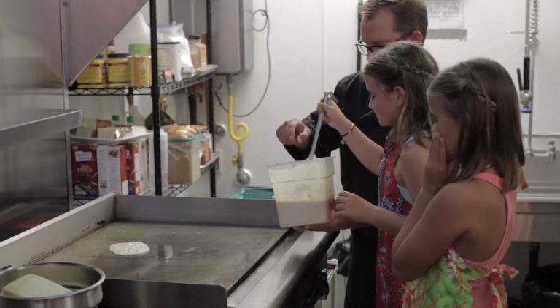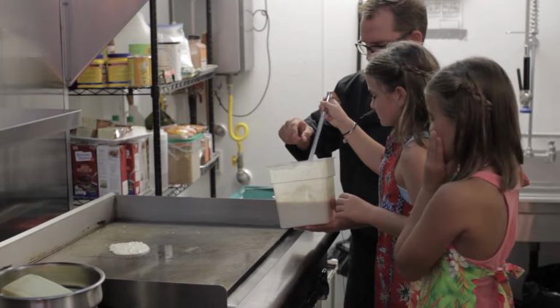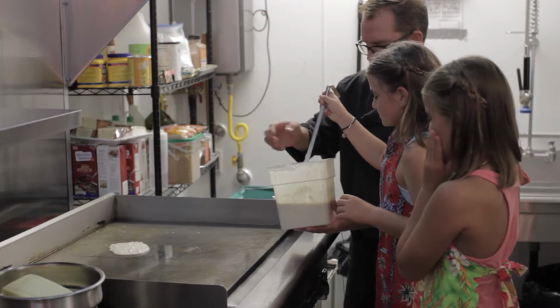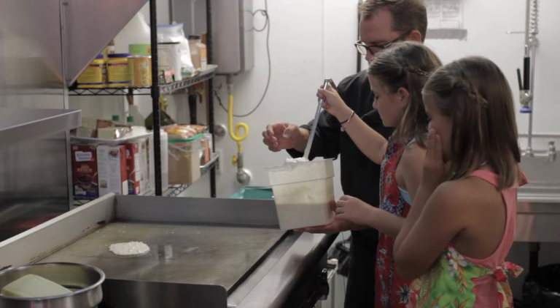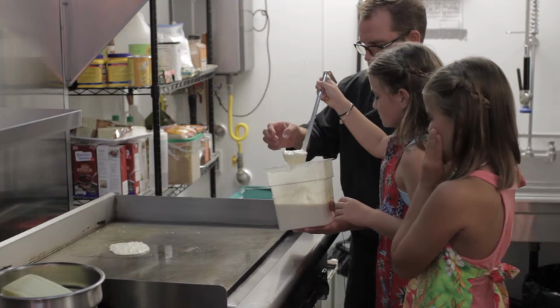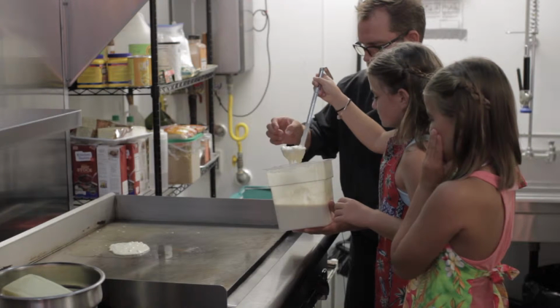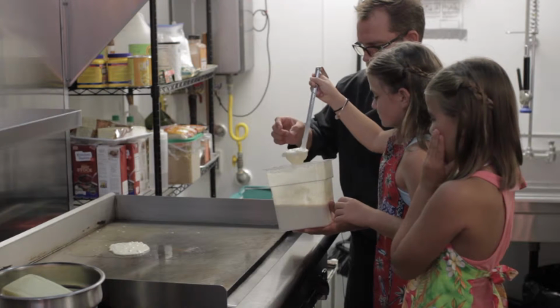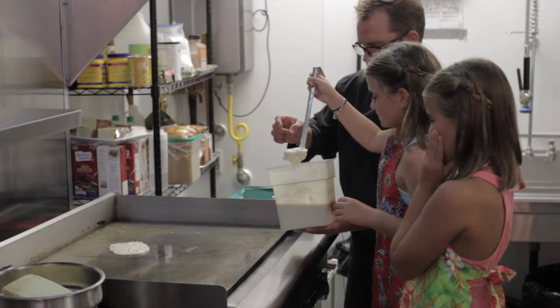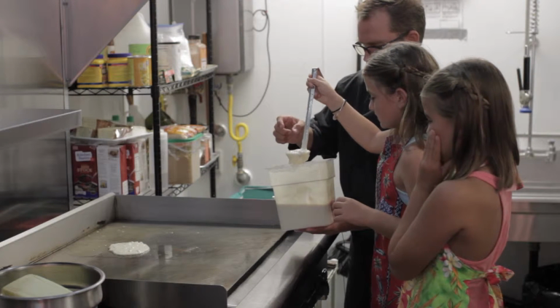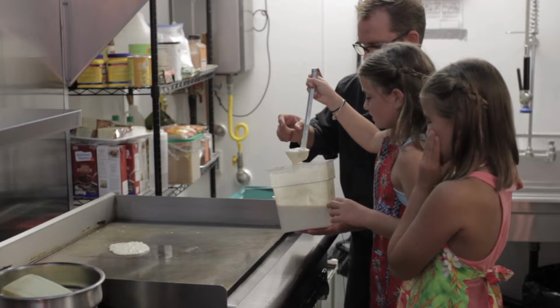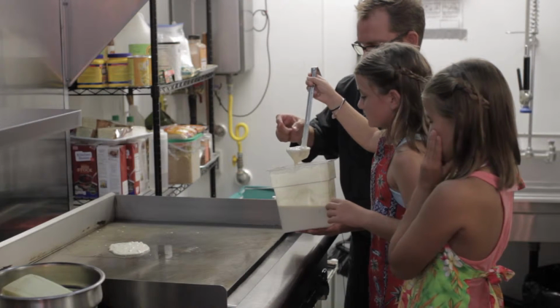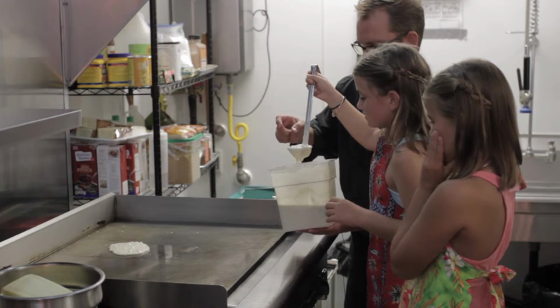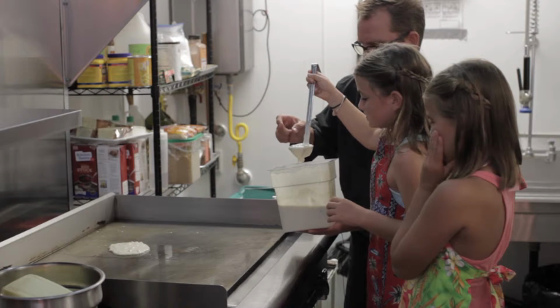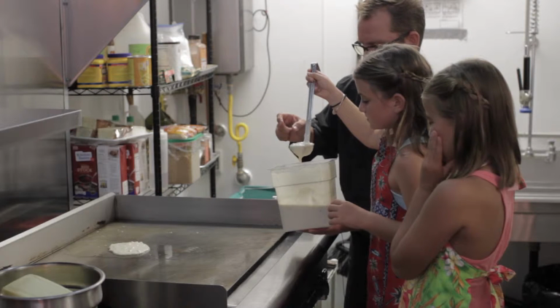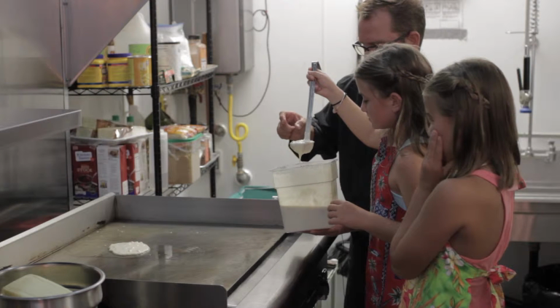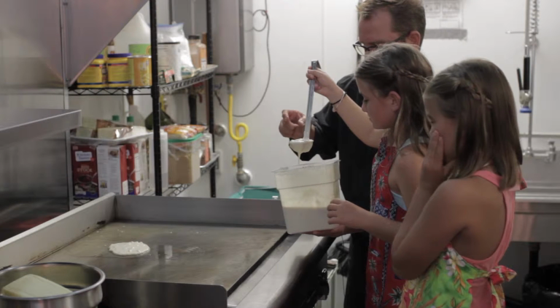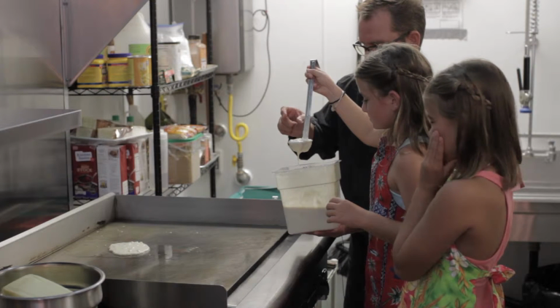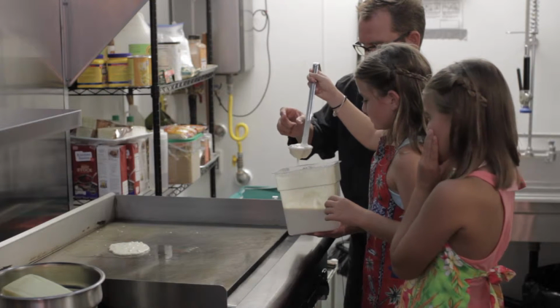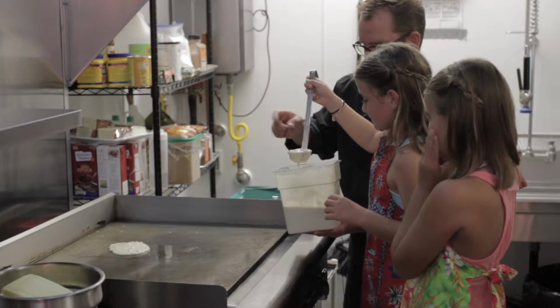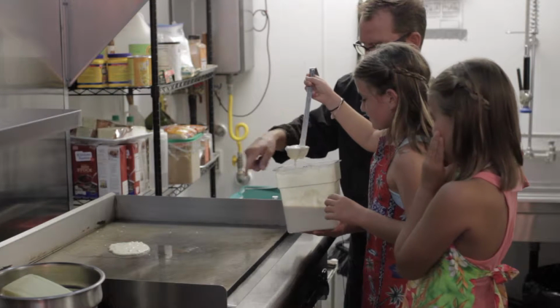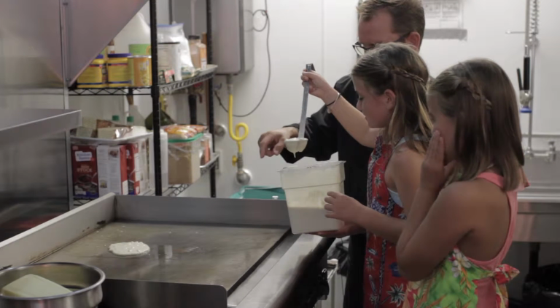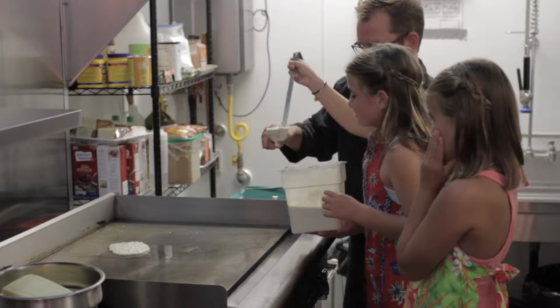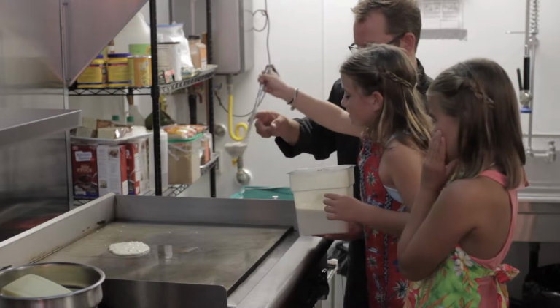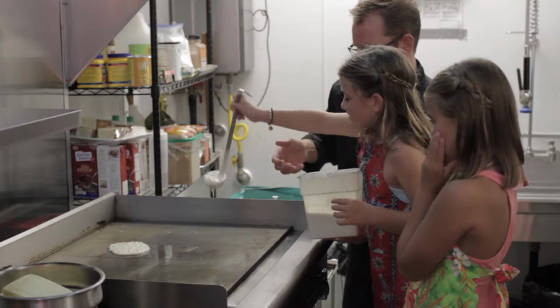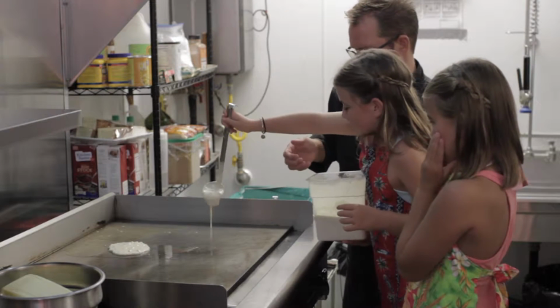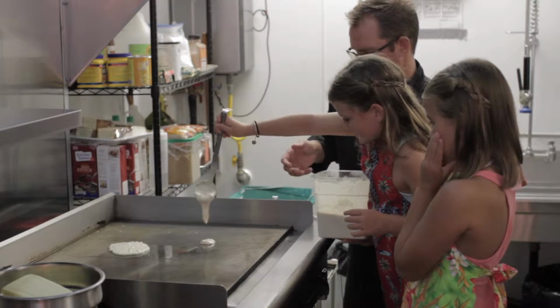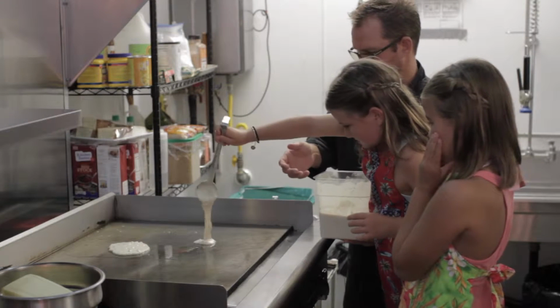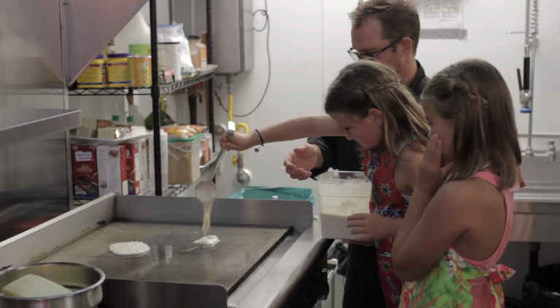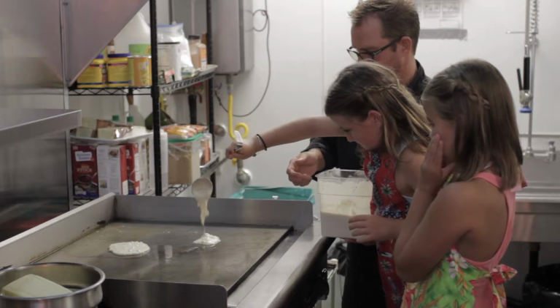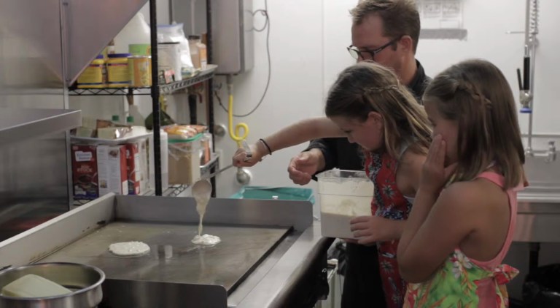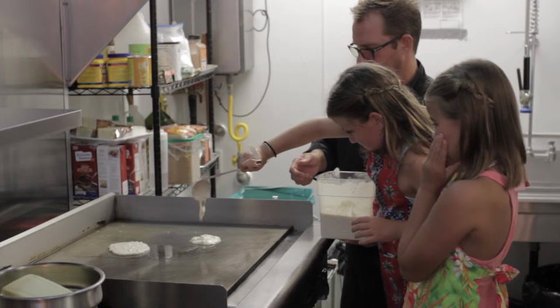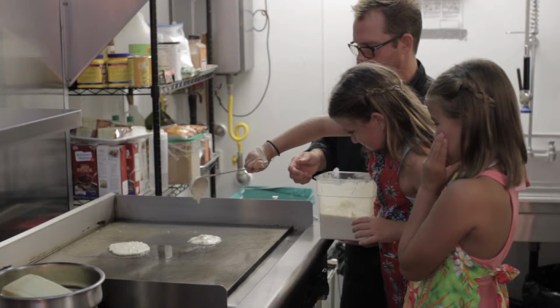Can my dad make a Mickey Mouse one? You want to make a Mickey Mouse one? No, I don't know how. There you go — all in one spot.